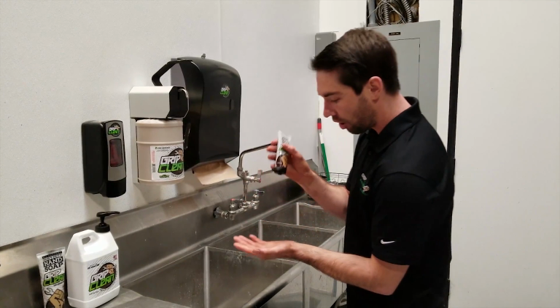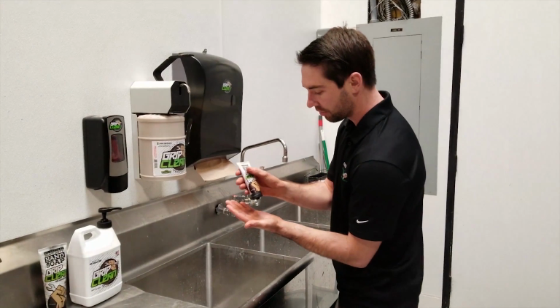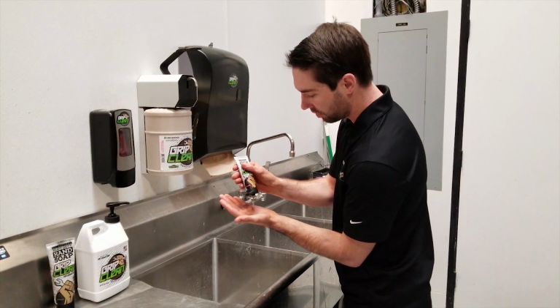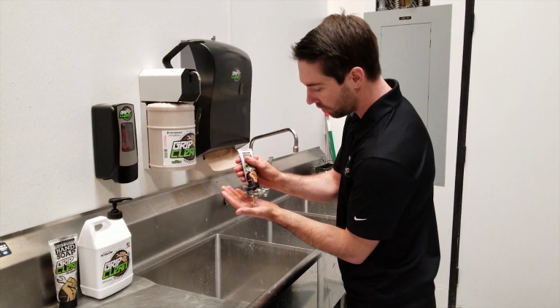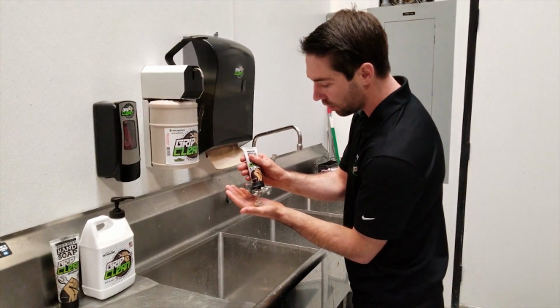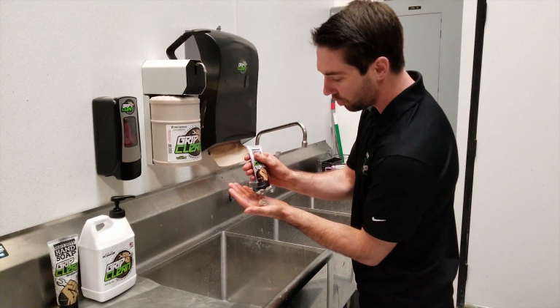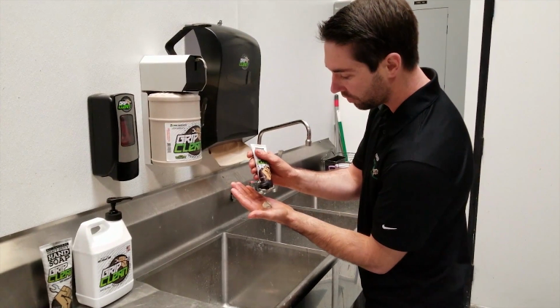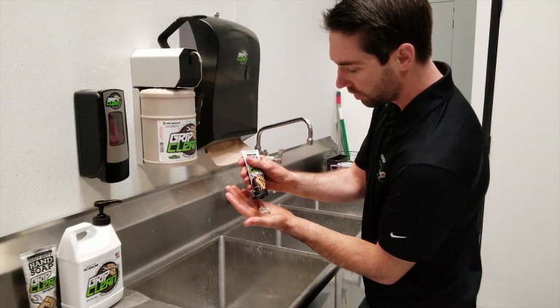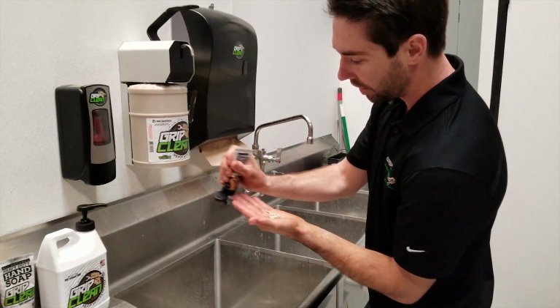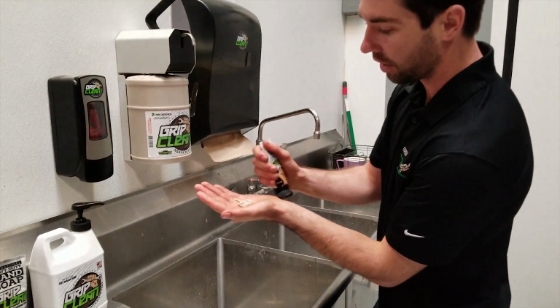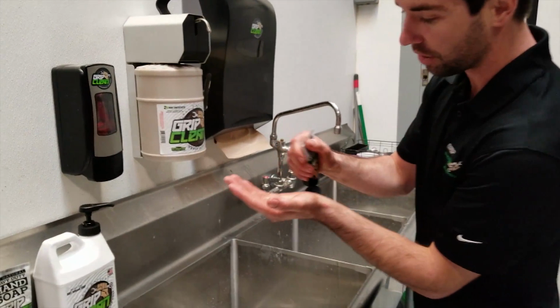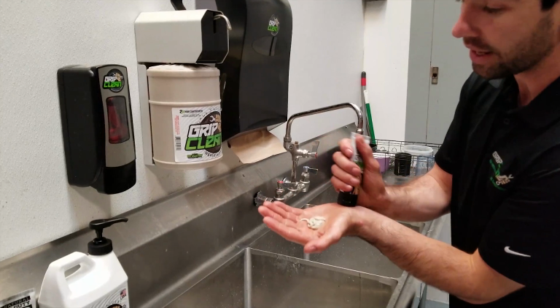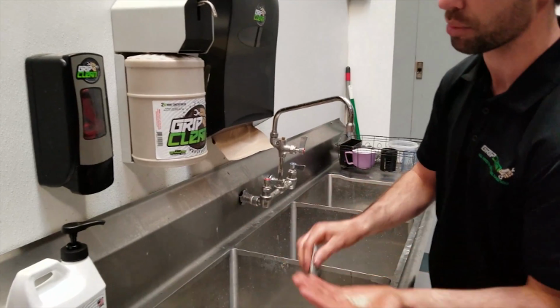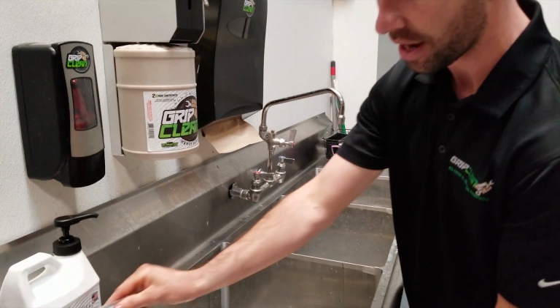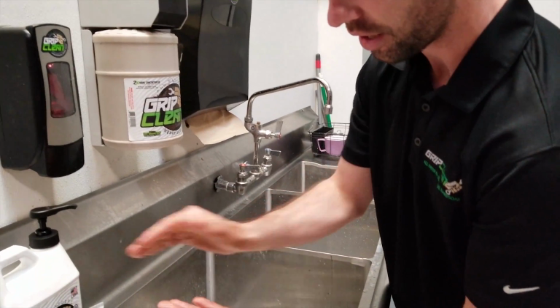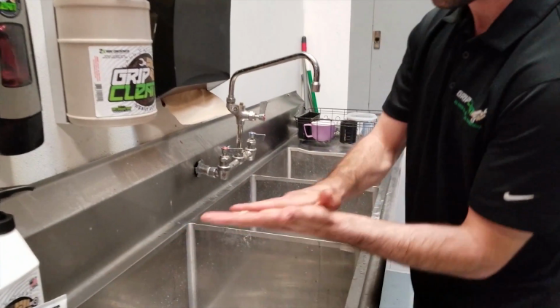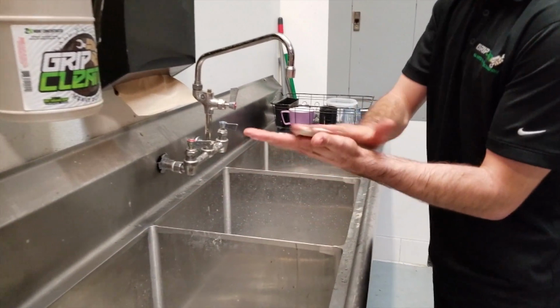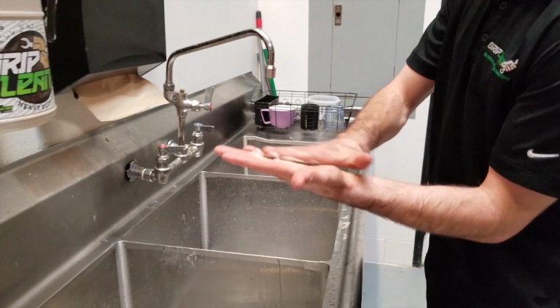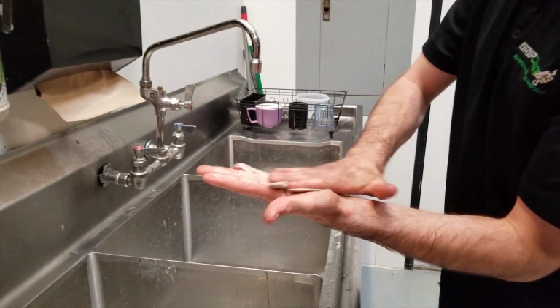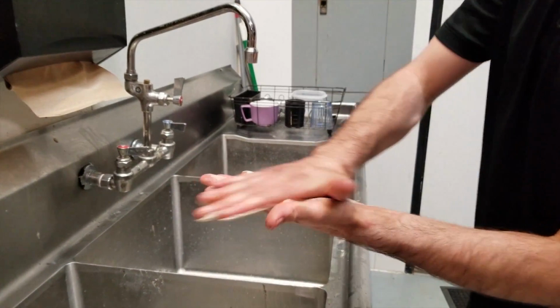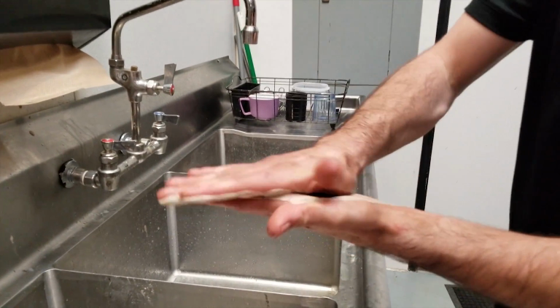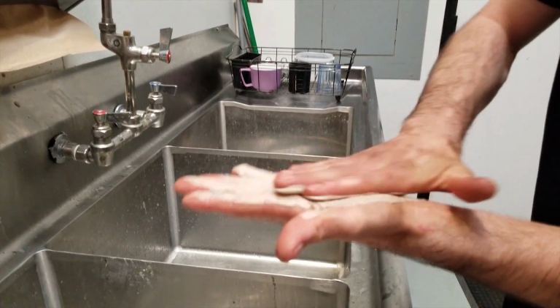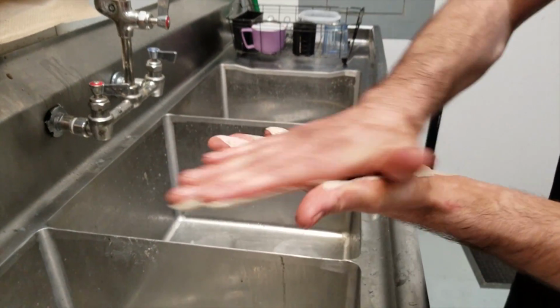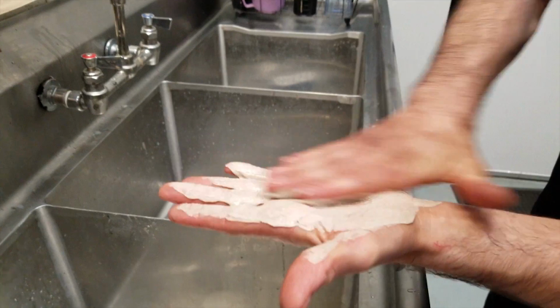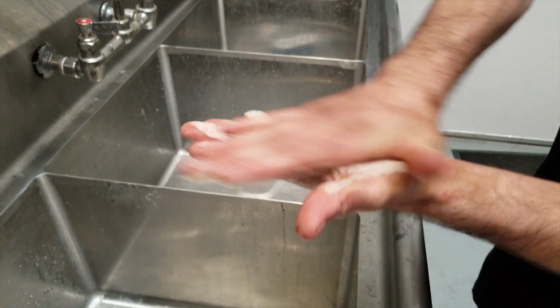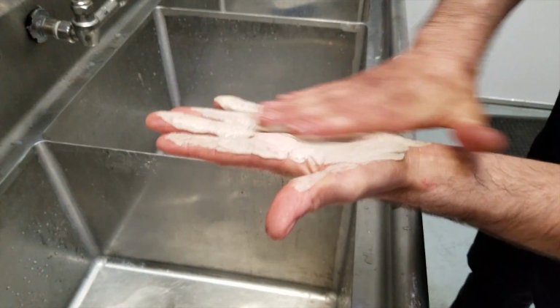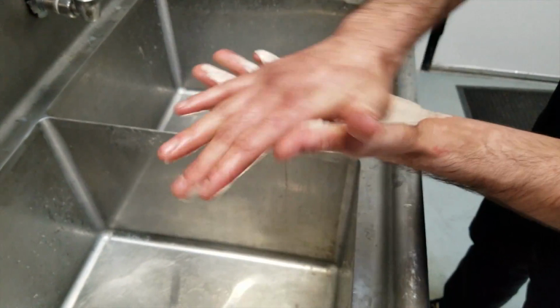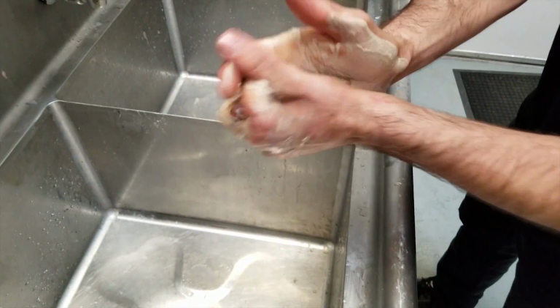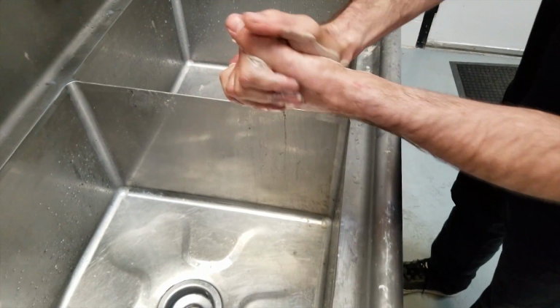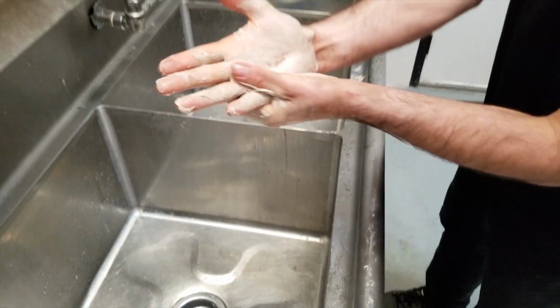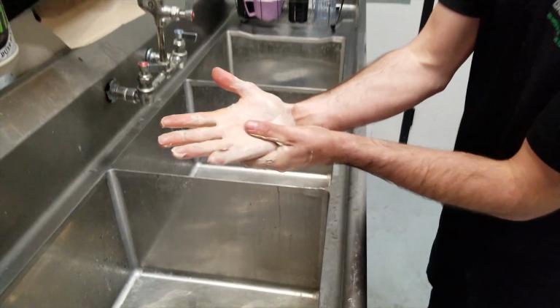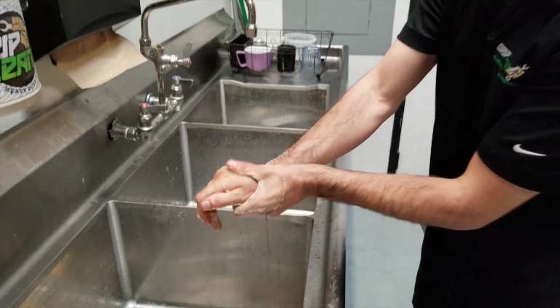It's all natural — coconut oil, olive oil, soap base. It's actually got cosmetic grade clays in here, bentonite clay. What it does is it actually absorbs oils, grease, toxins, or in this case, wood stain right off your hands.